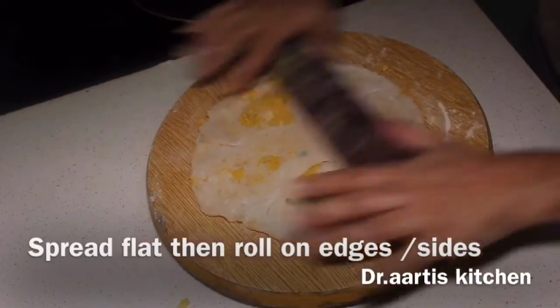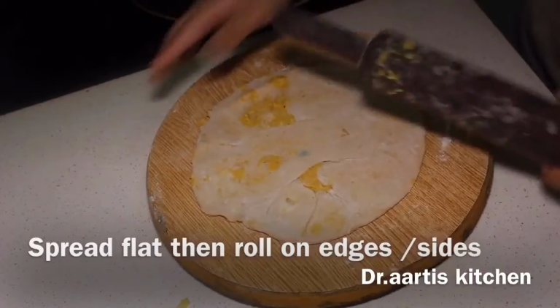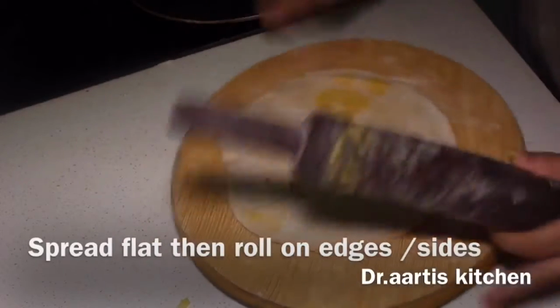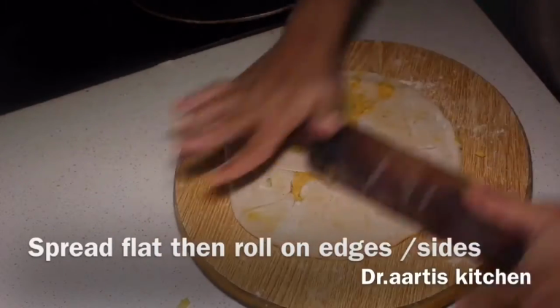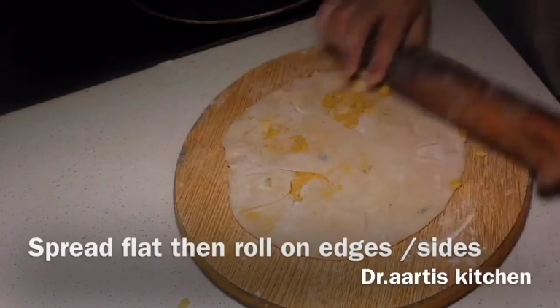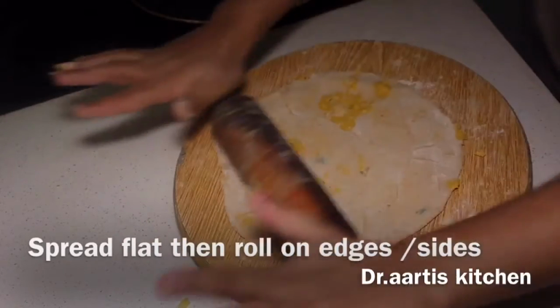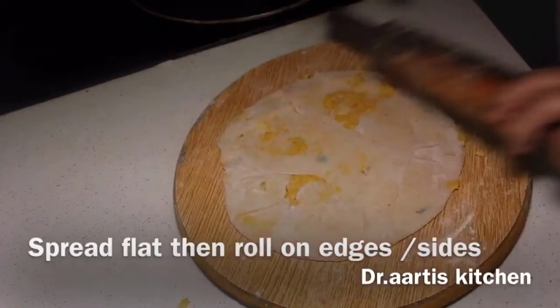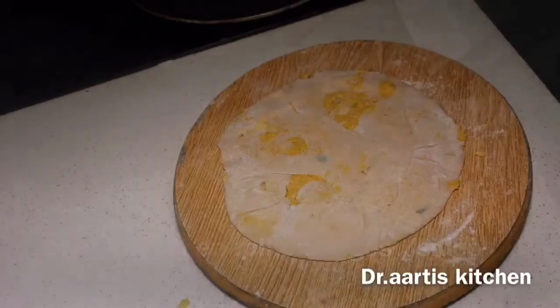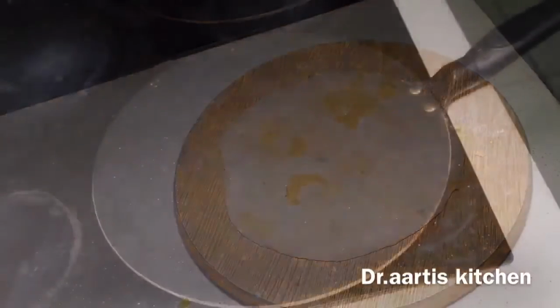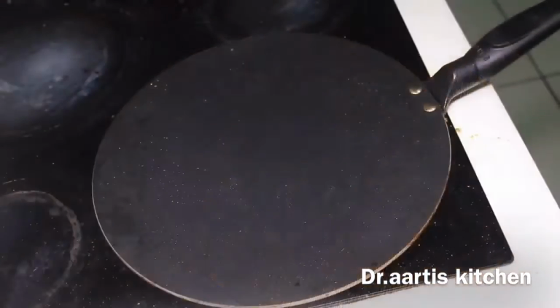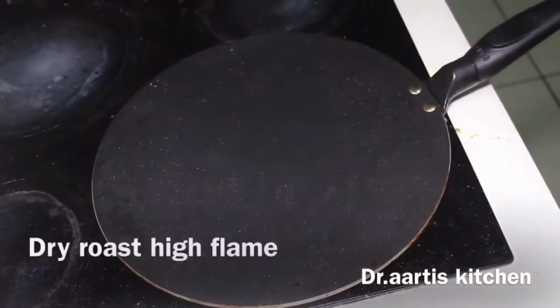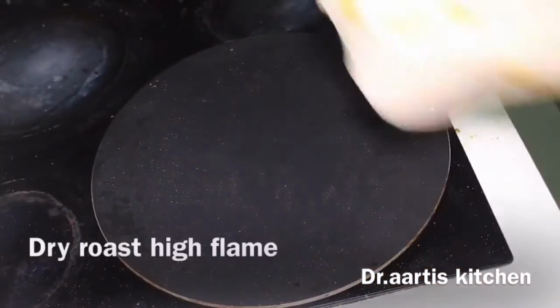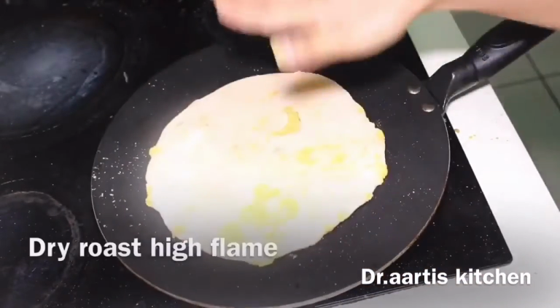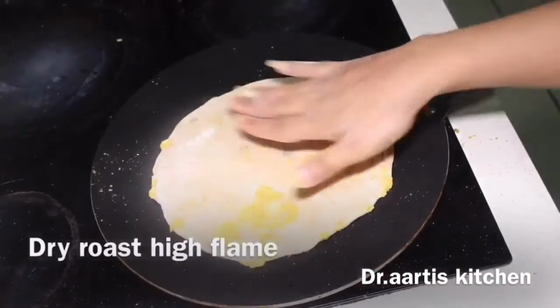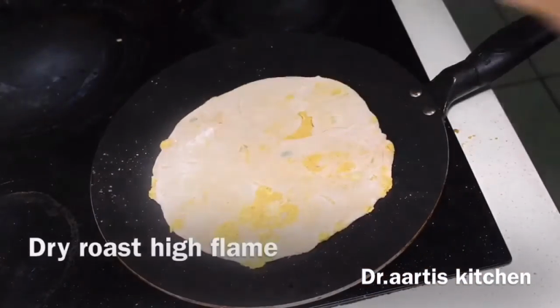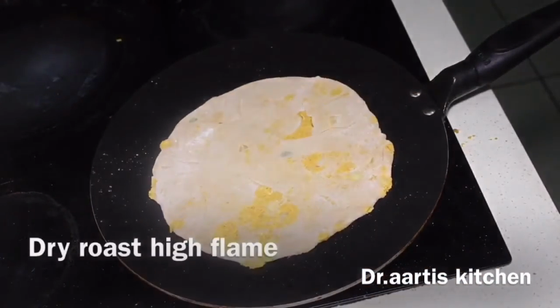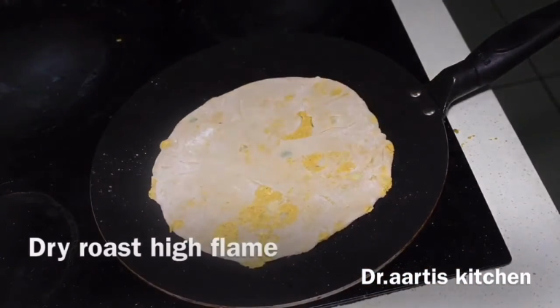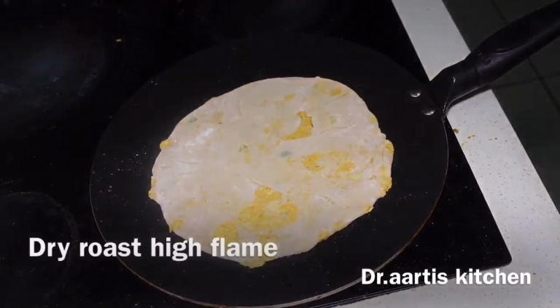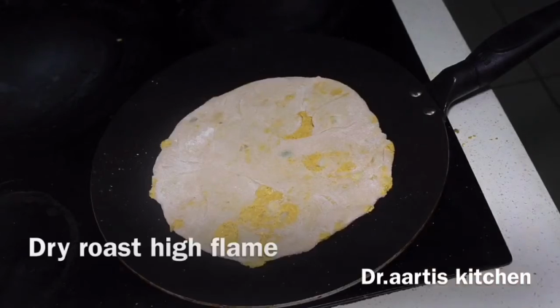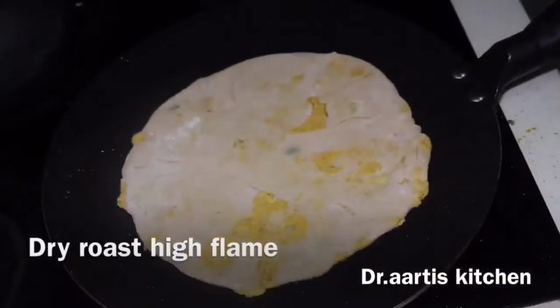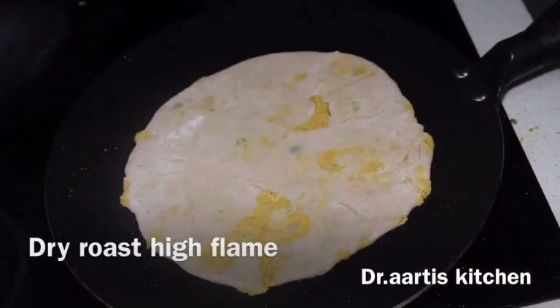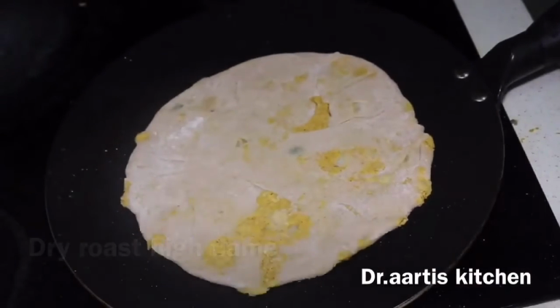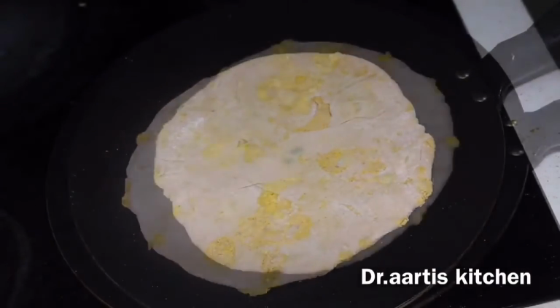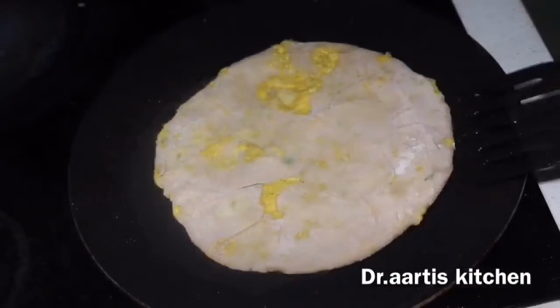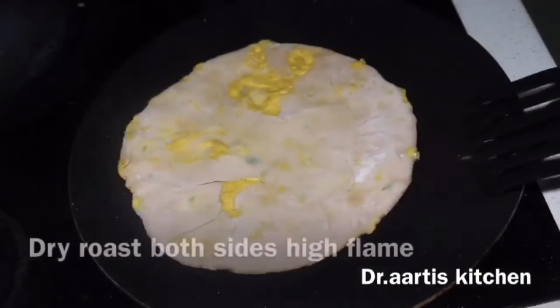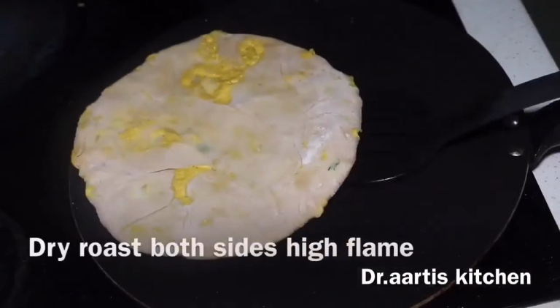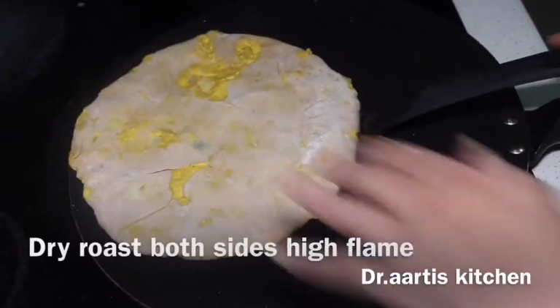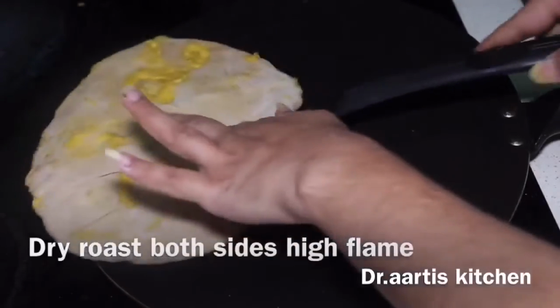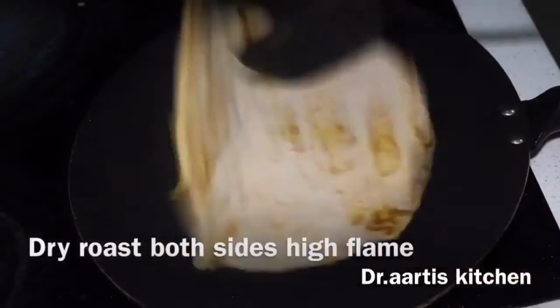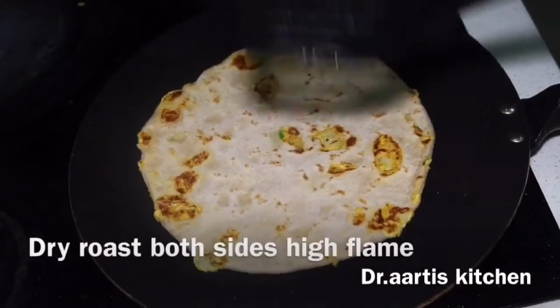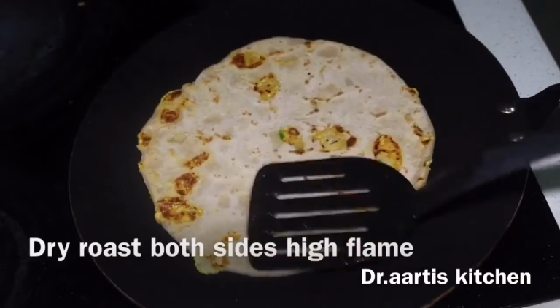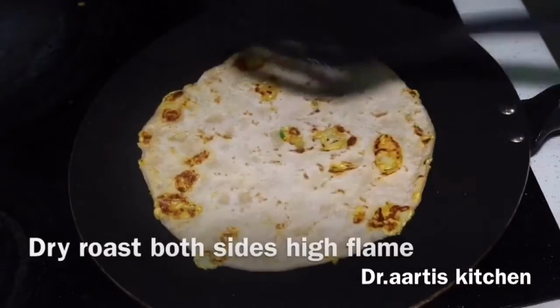Follow these steps and you will make the perfect cottage cheese flat bread. Fry golden brown on both sides. See — it's not tearing, it's not breaking, the stuffing doesn't come out. It's fried perfectly golden brown.